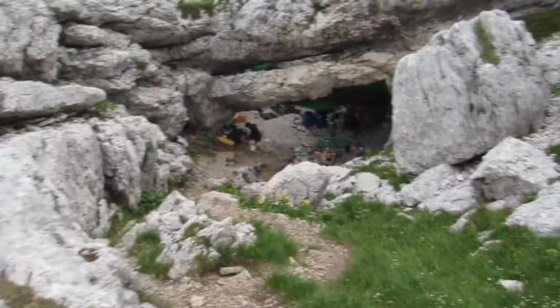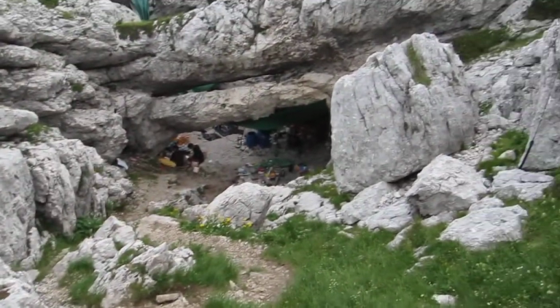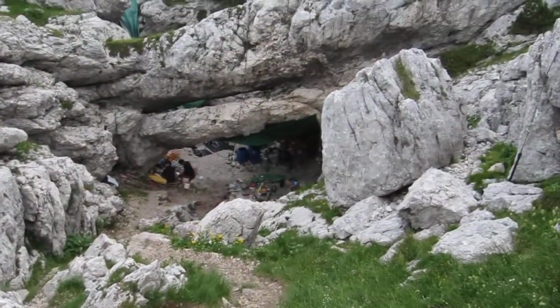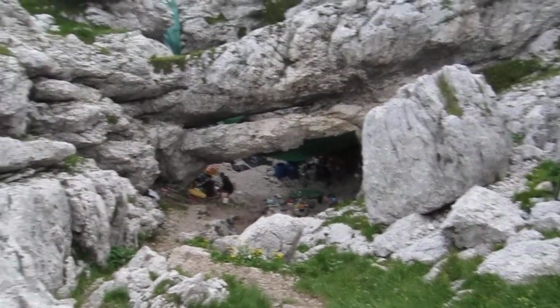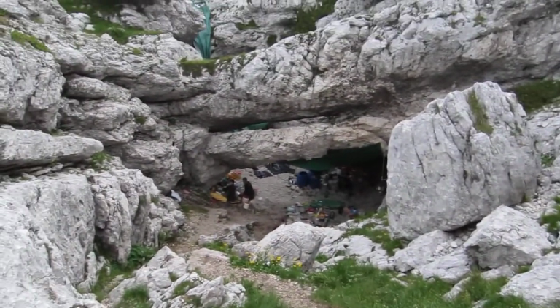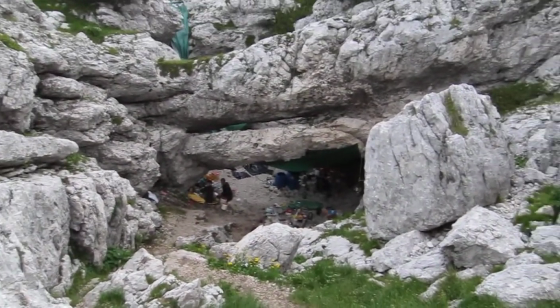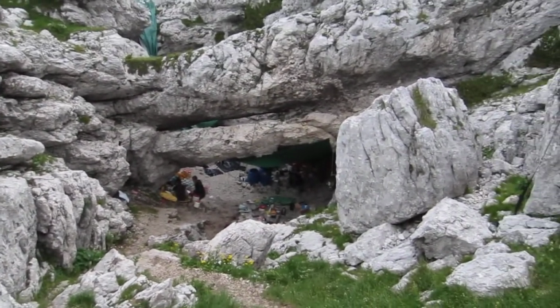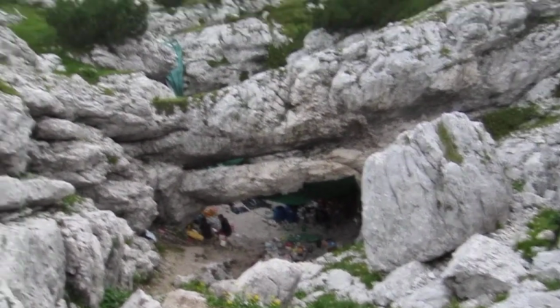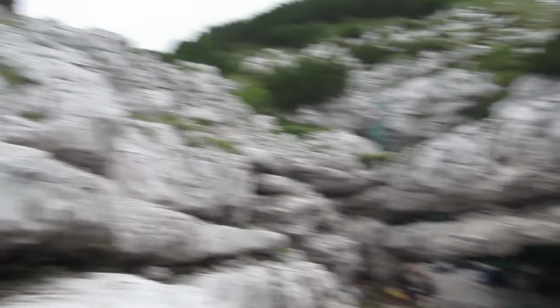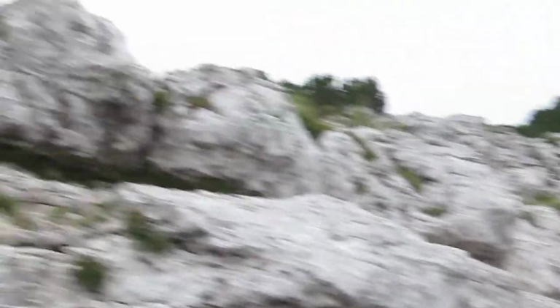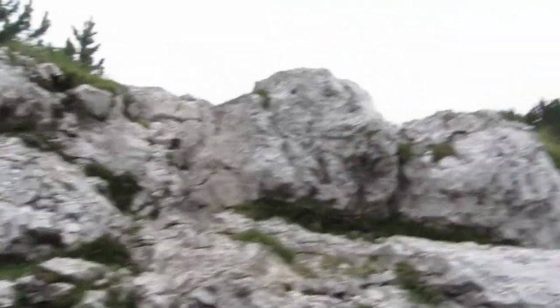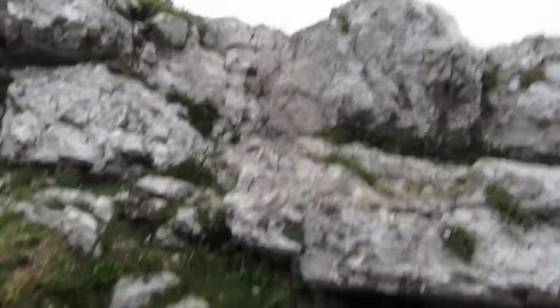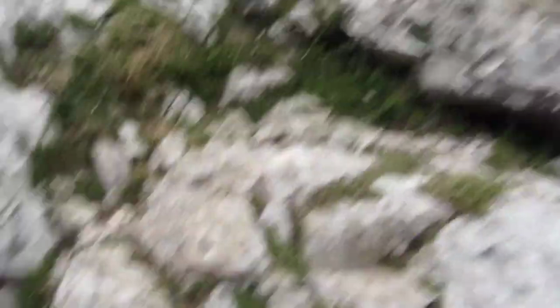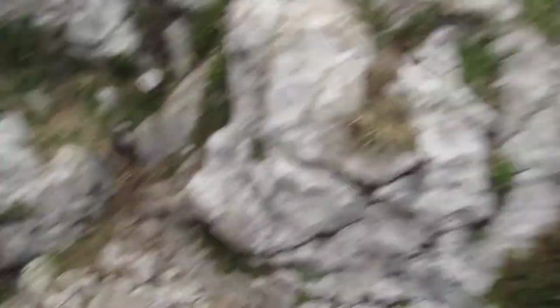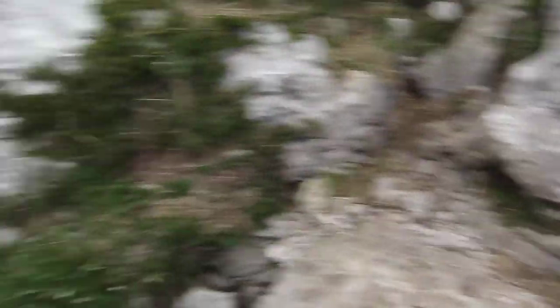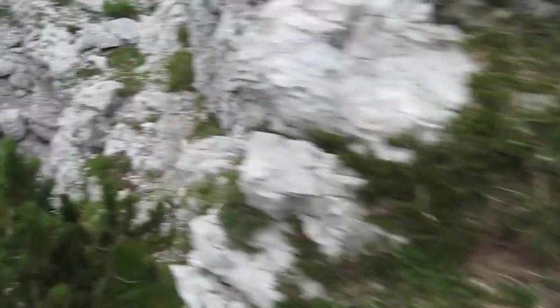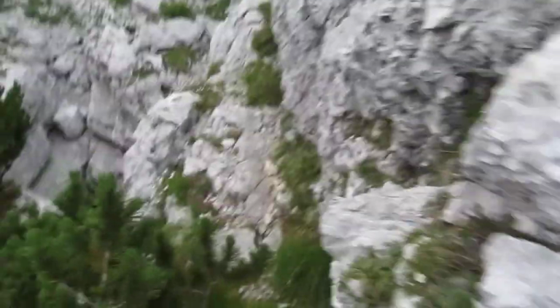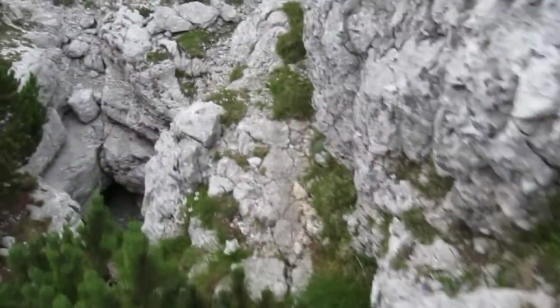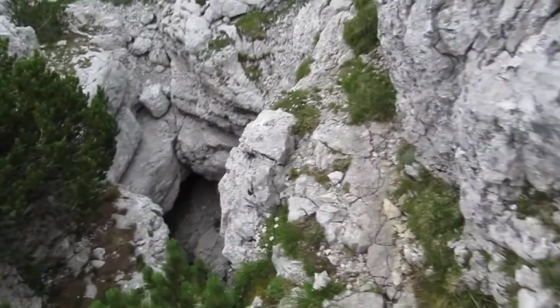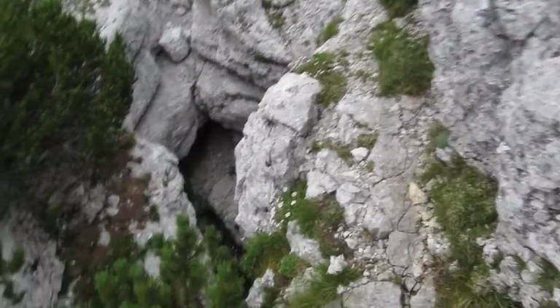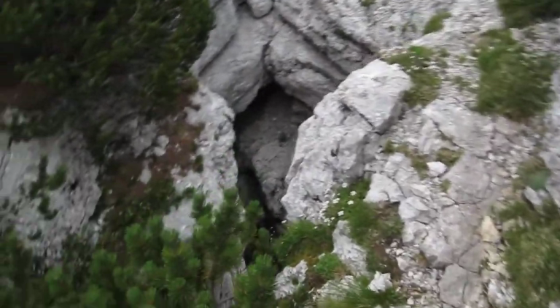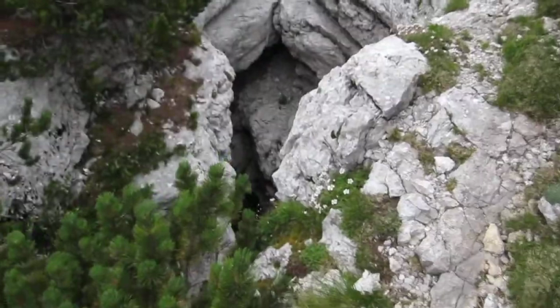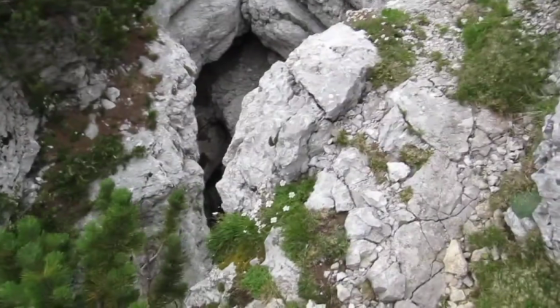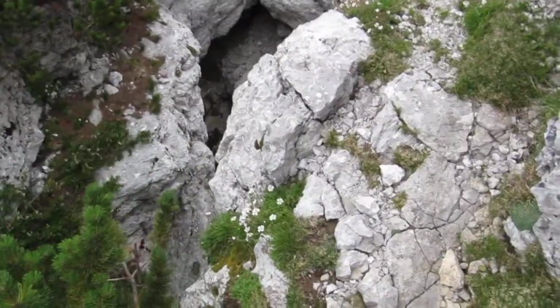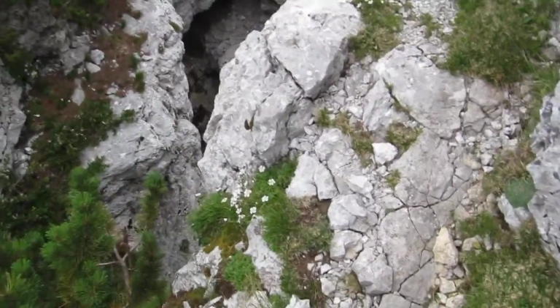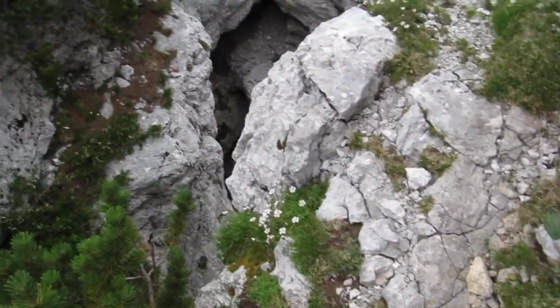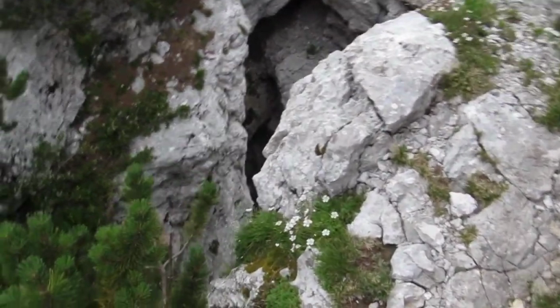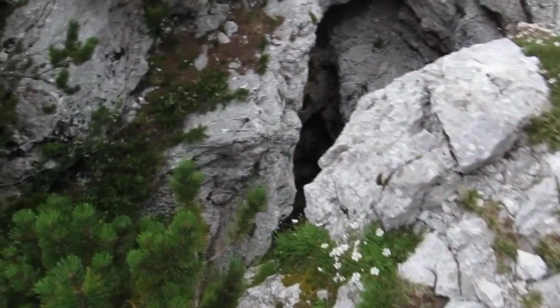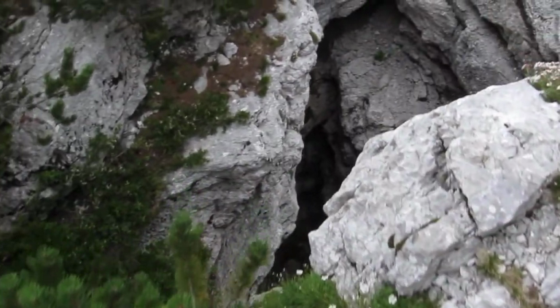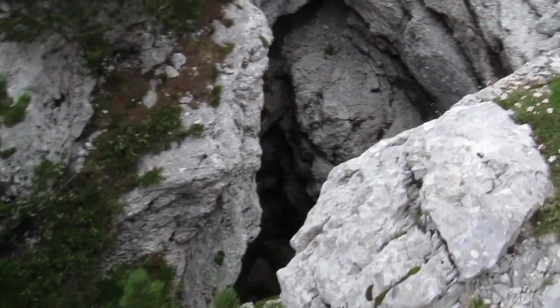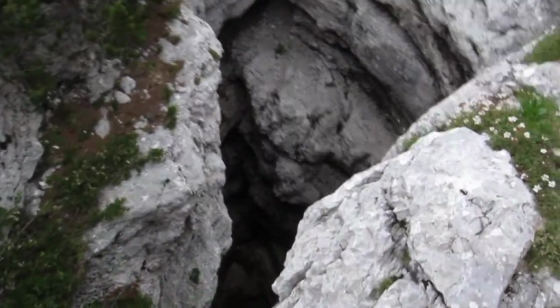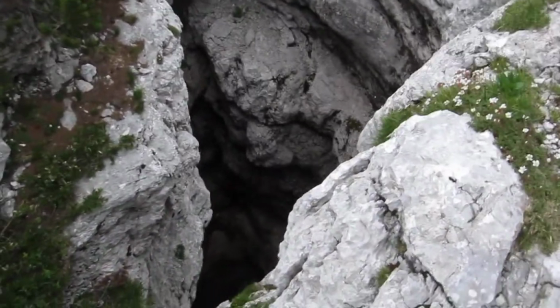Welcome to the bivvy. You would think this is just a little shake hole on the mountain. In fact, down here there's a cave known as M10.